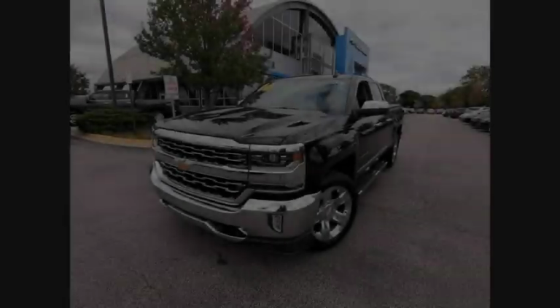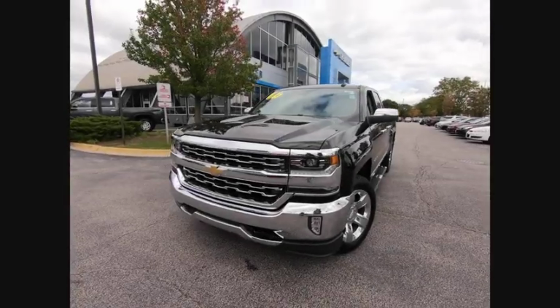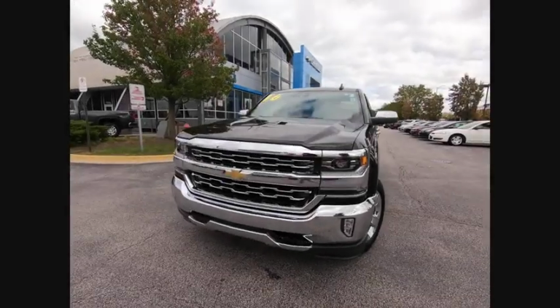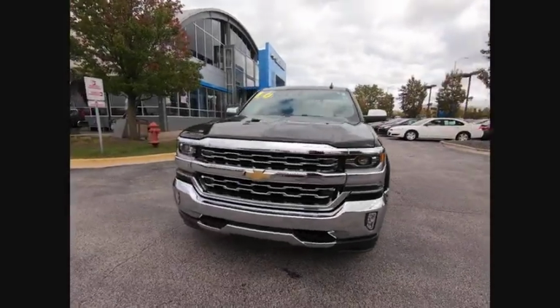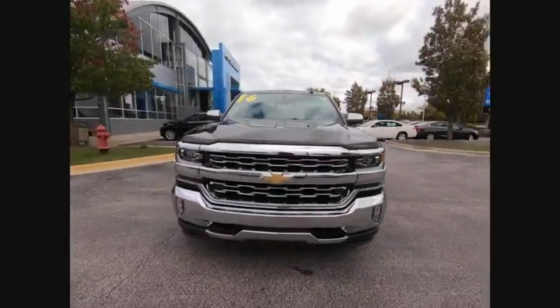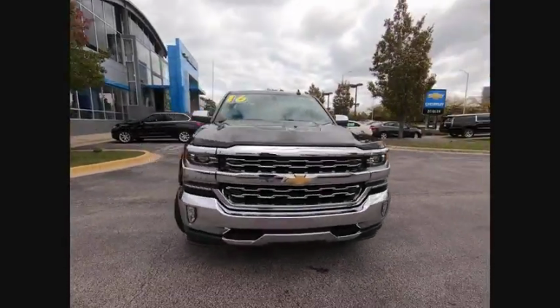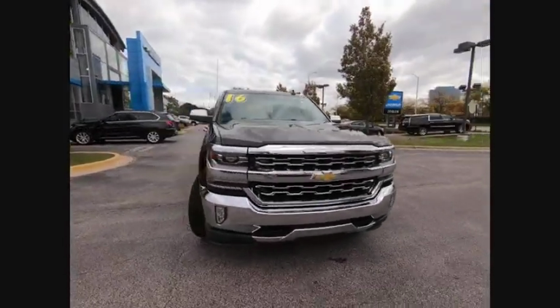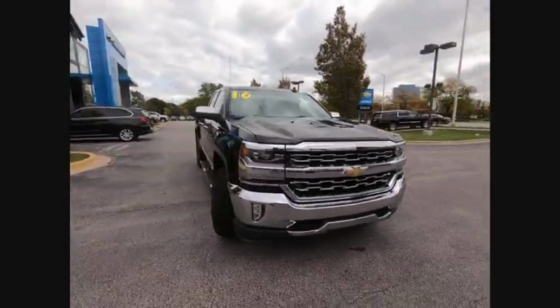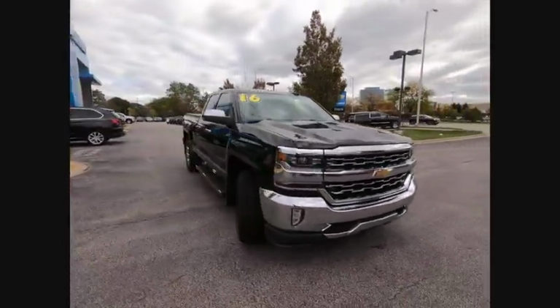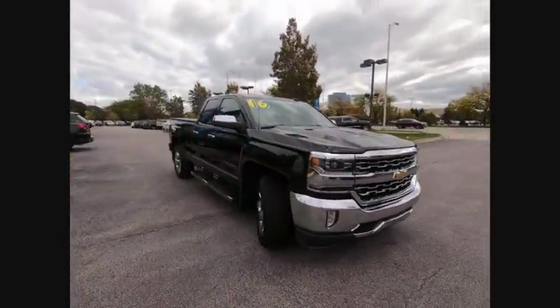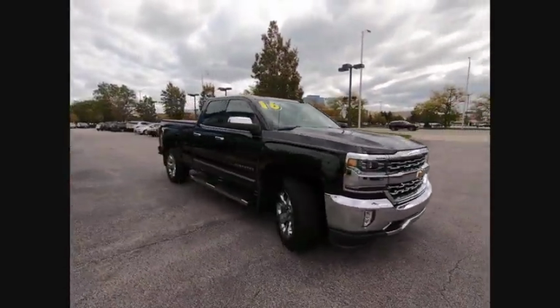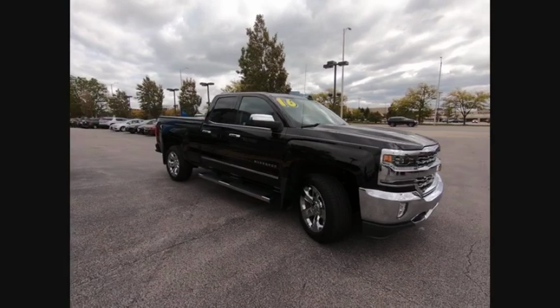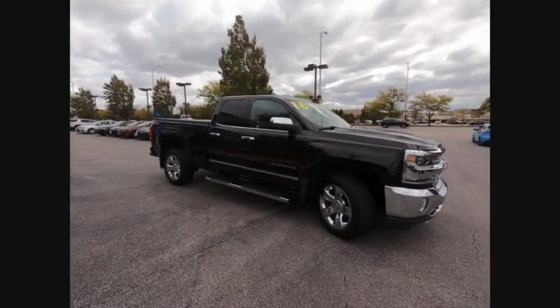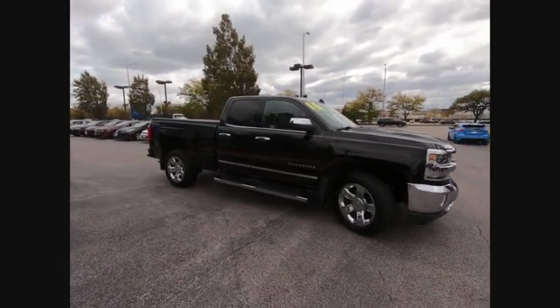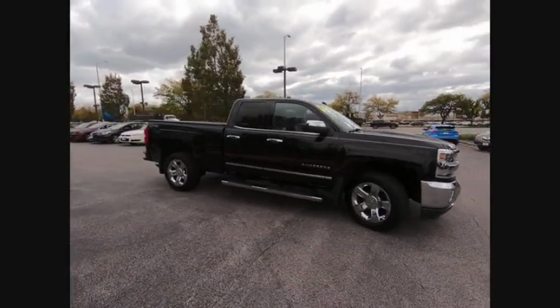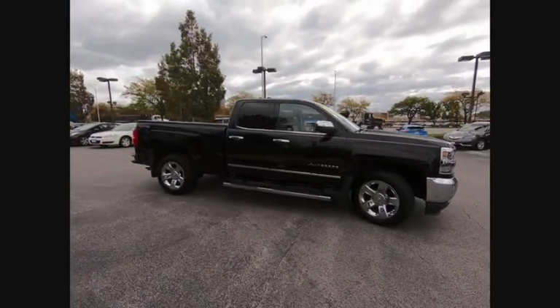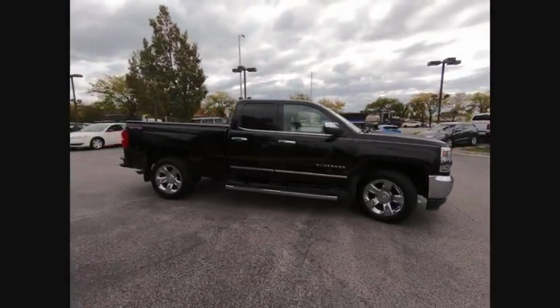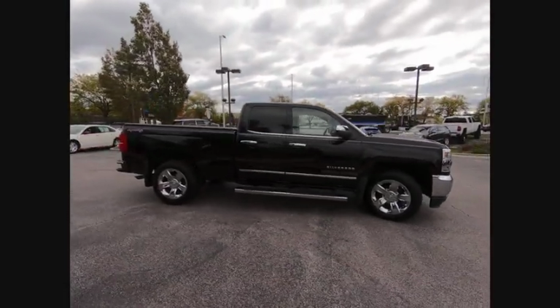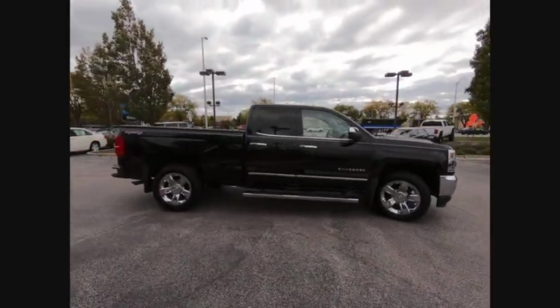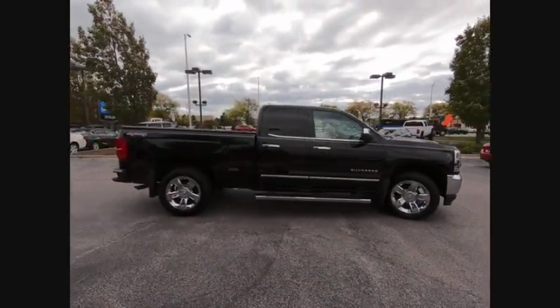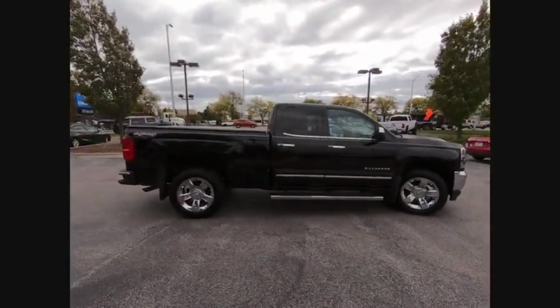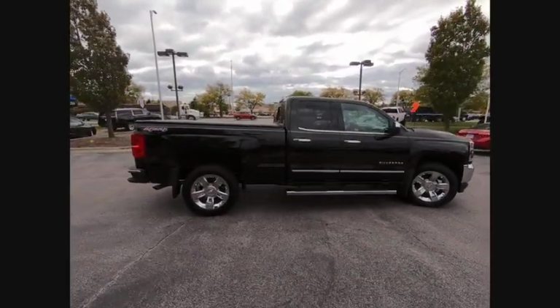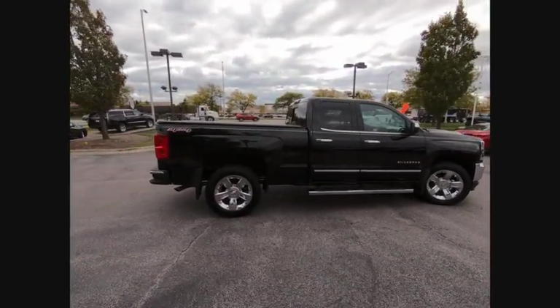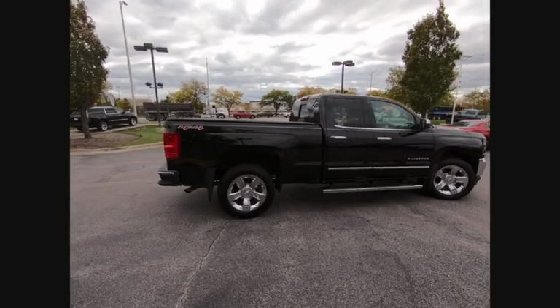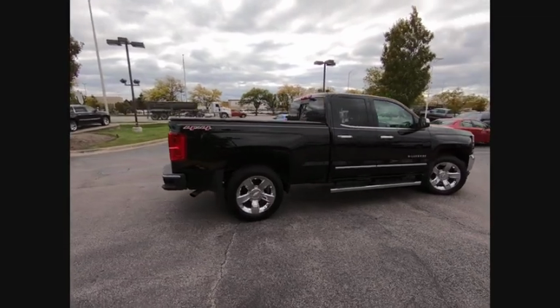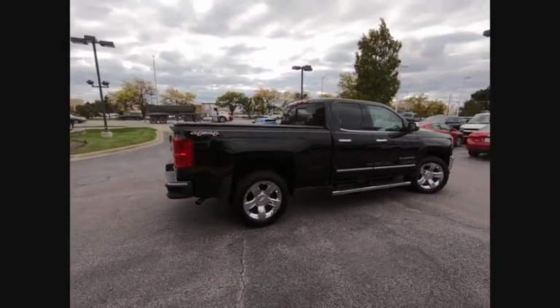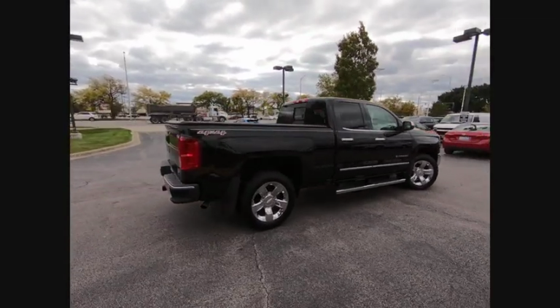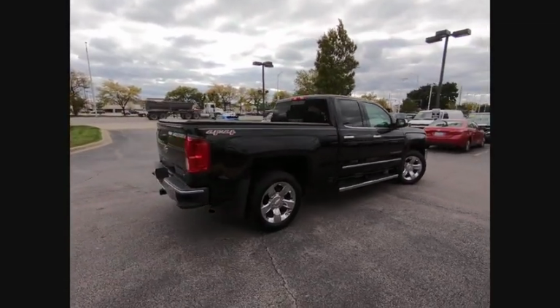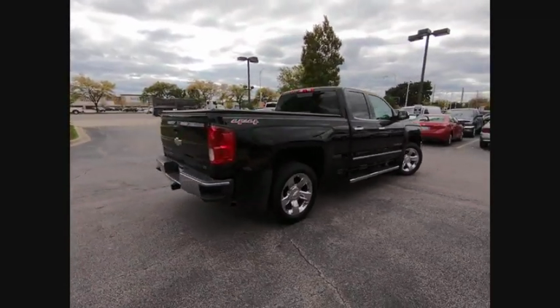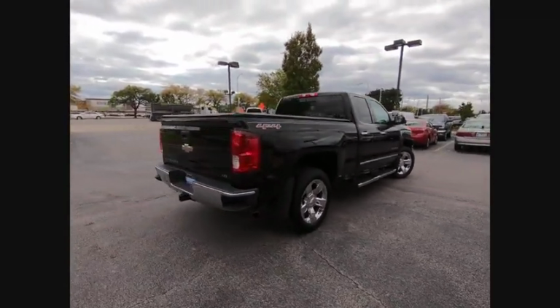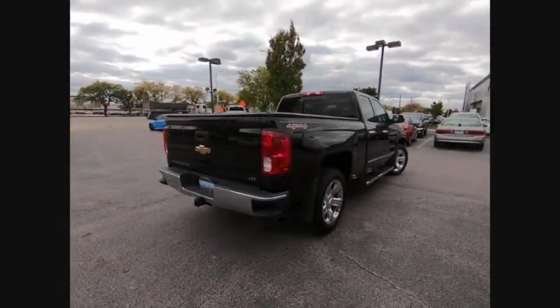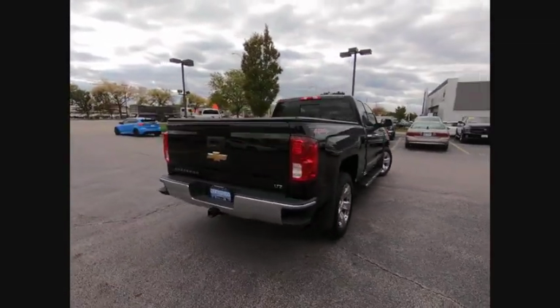Looking for the right vehicle? Check out the 2016 Silverado 1500. The Chevy Silverado 1500 has the lowest cost of ownership of any full-size pickup. This vehicle has less than 30,000 miles.